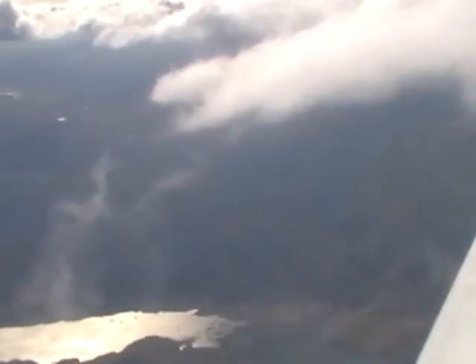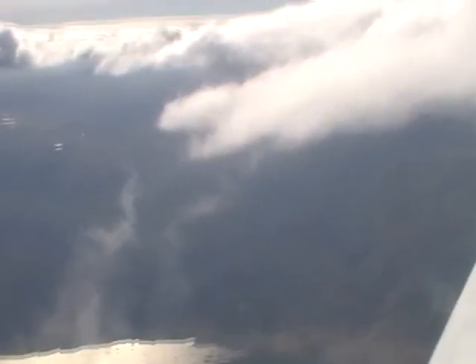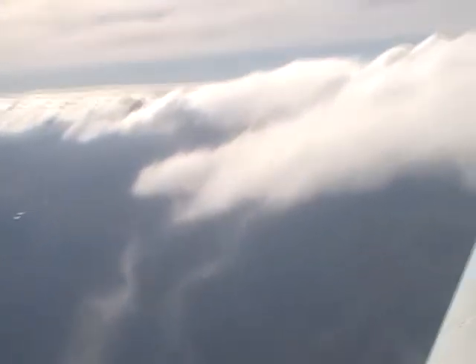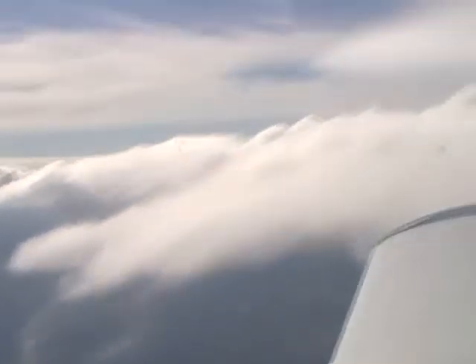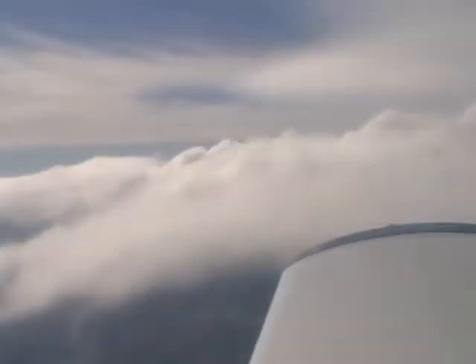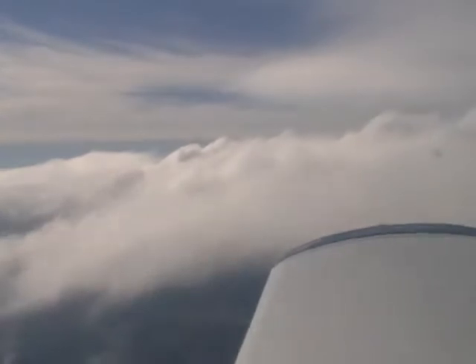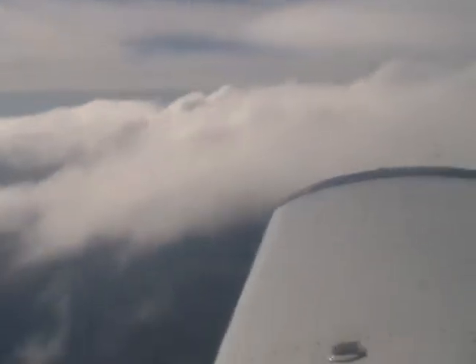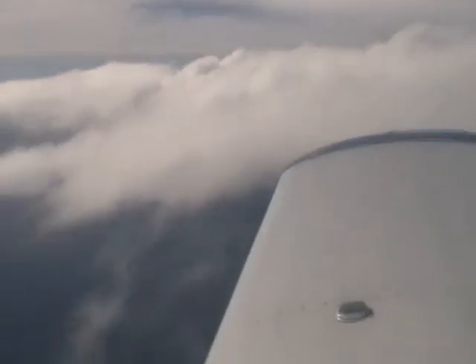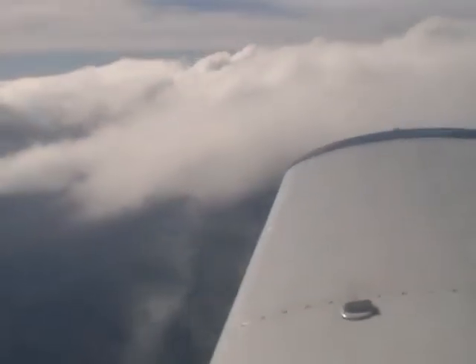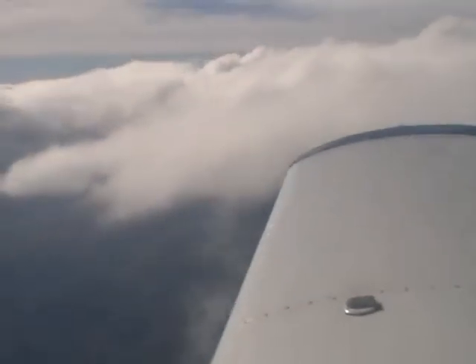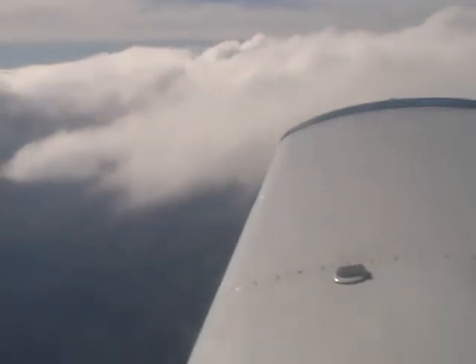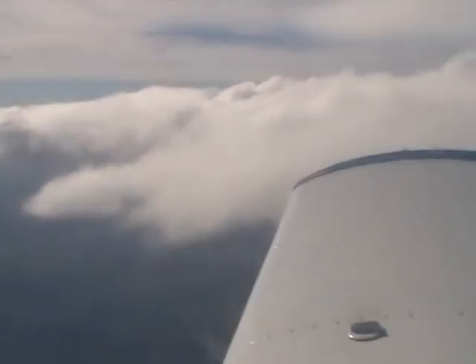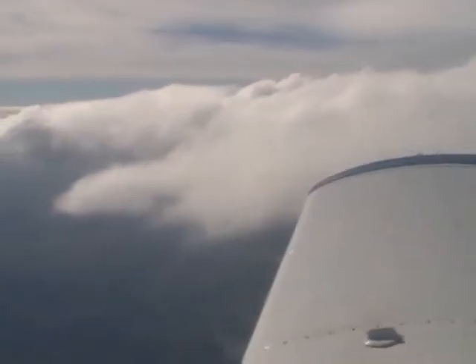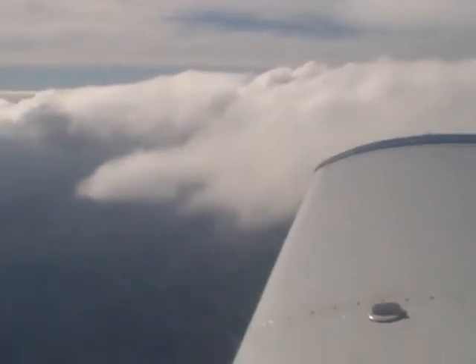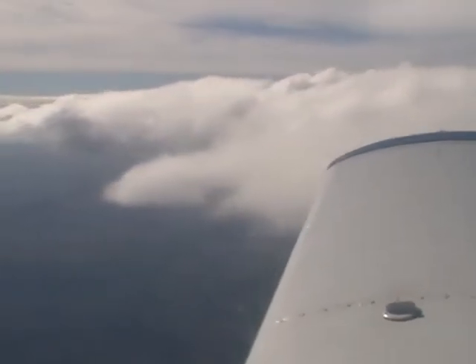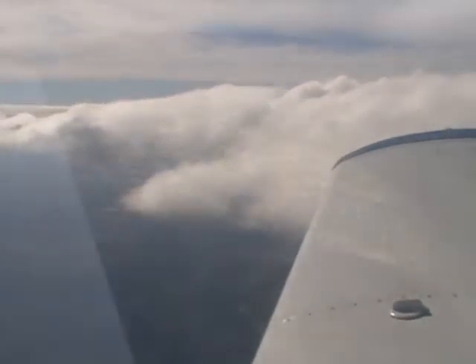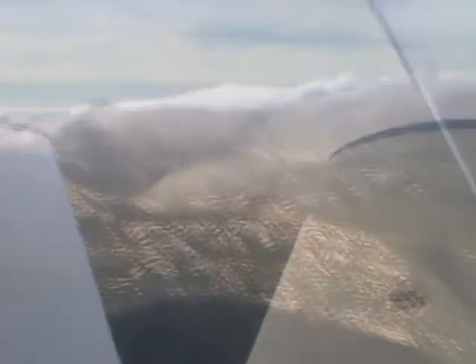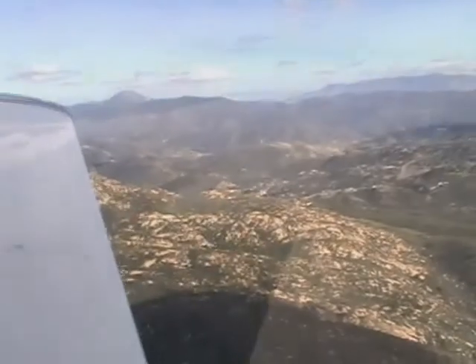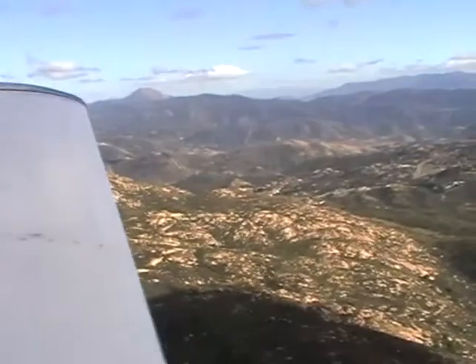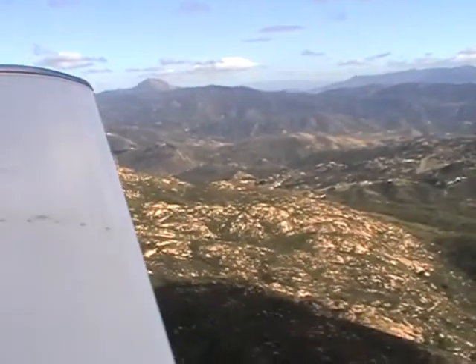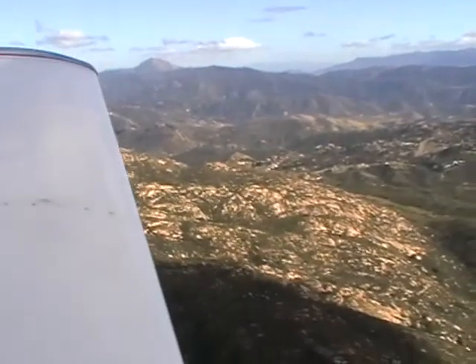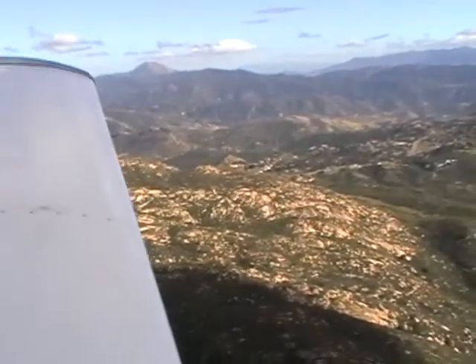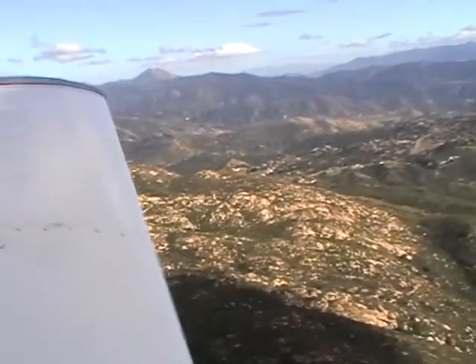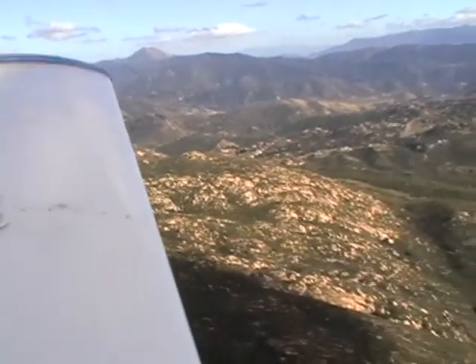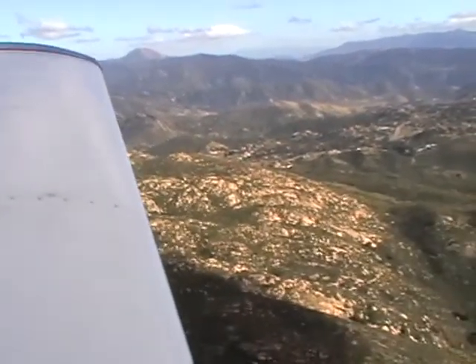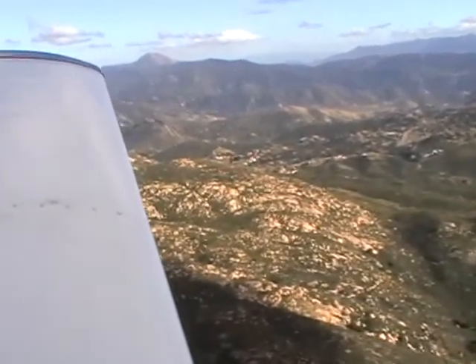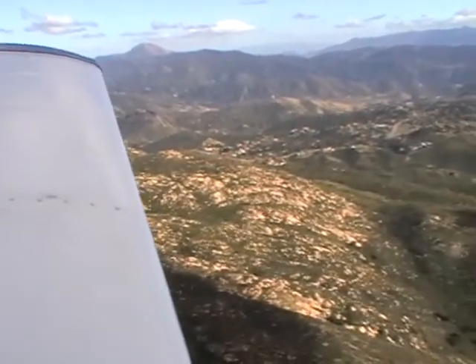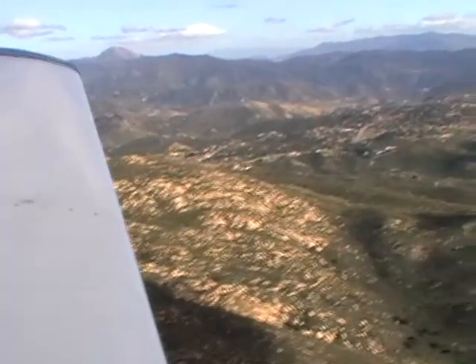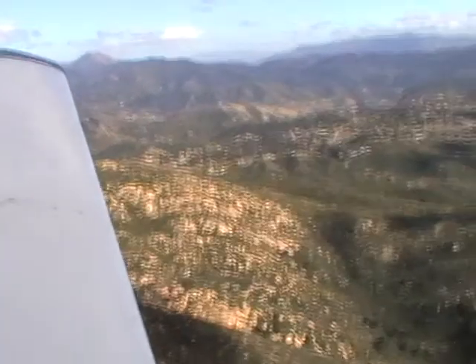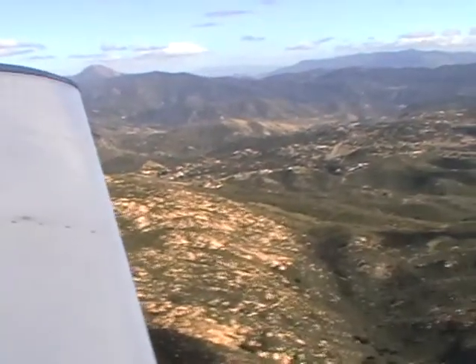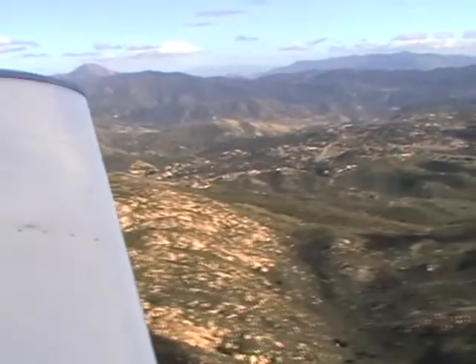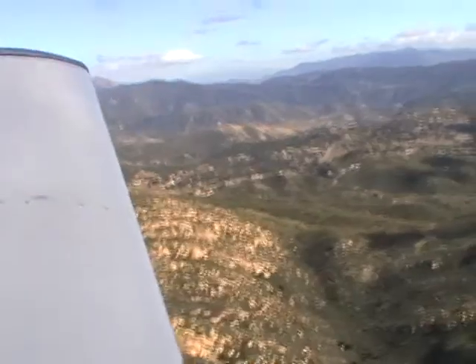Cessna 49T2 Delta, over Soledad 3,500 with Mike, touch good. Cessna 49T2 Delta, Montgomery. Cessna 49T2 Delta, Mike straight in for runway. Thanks very much.